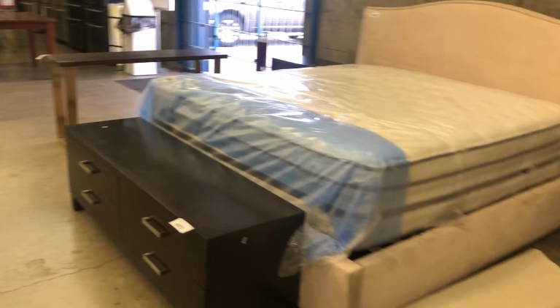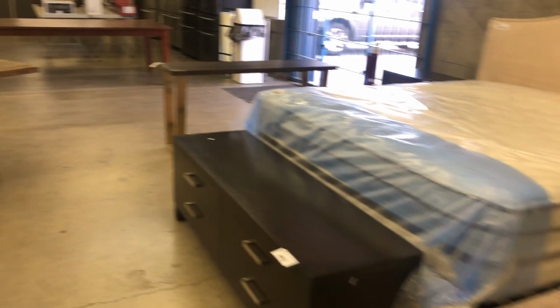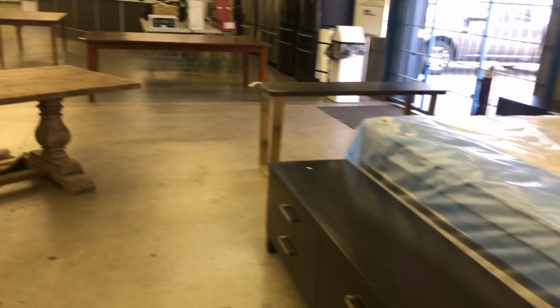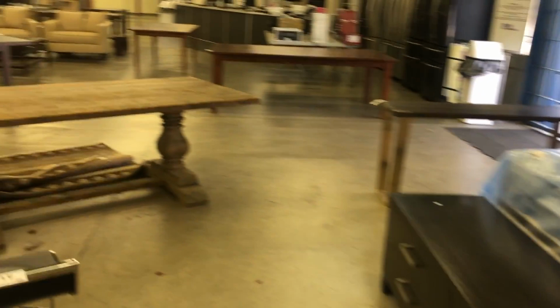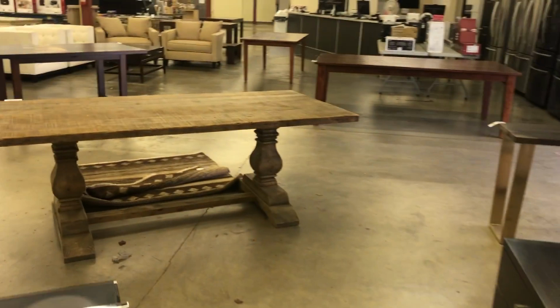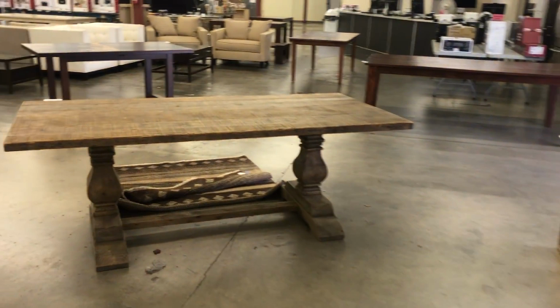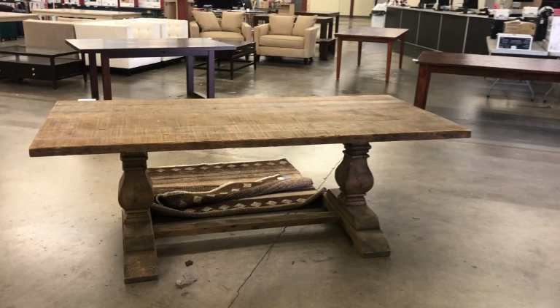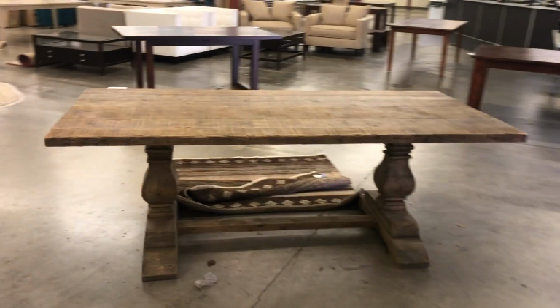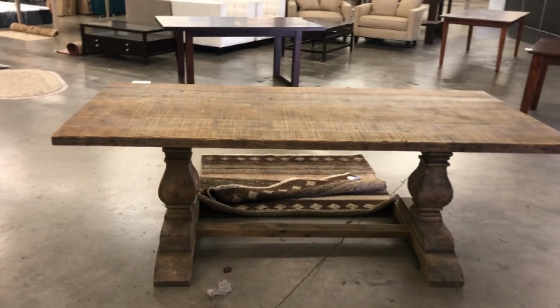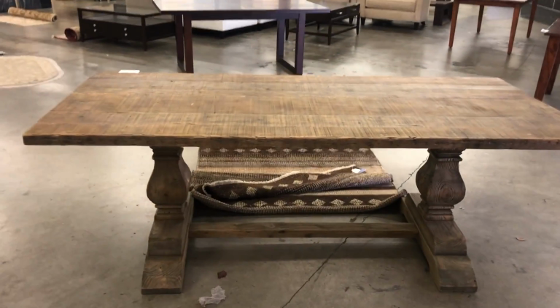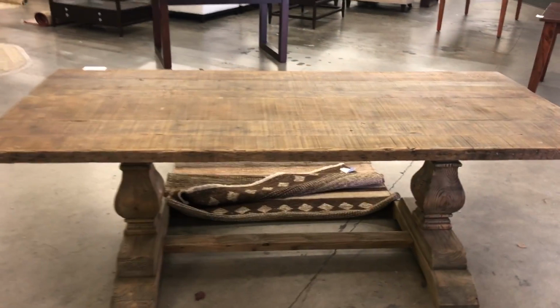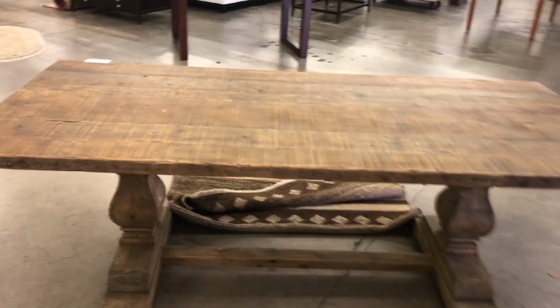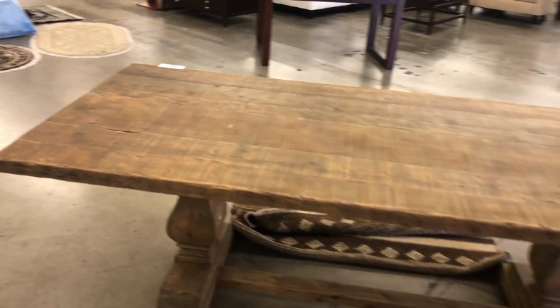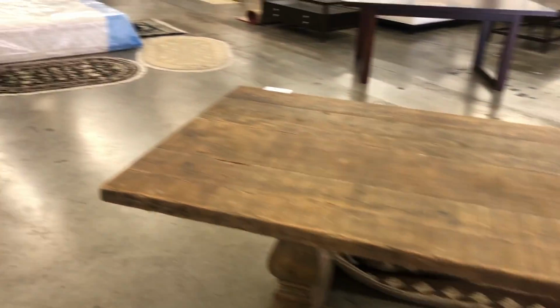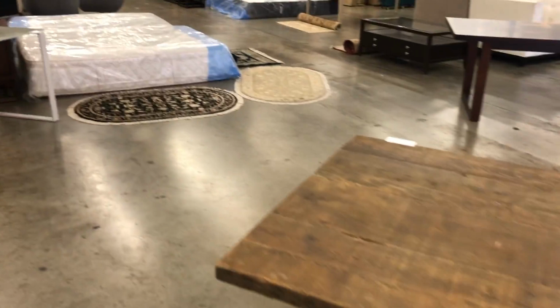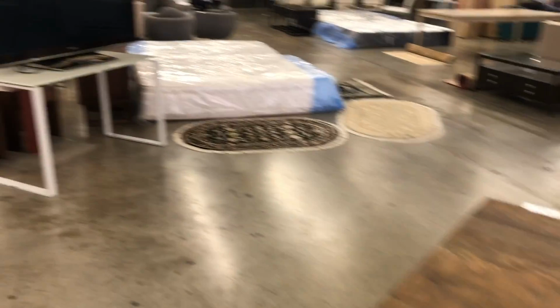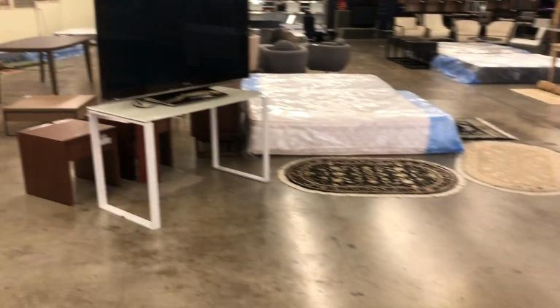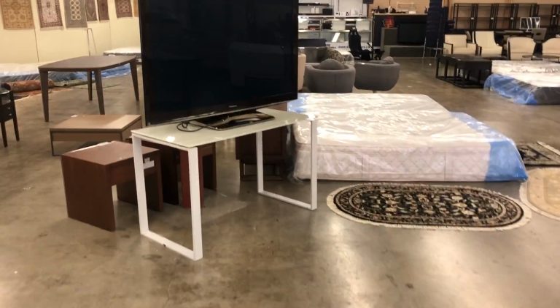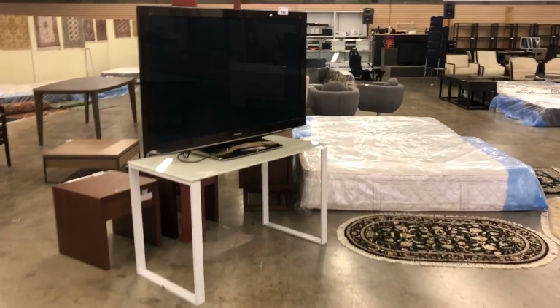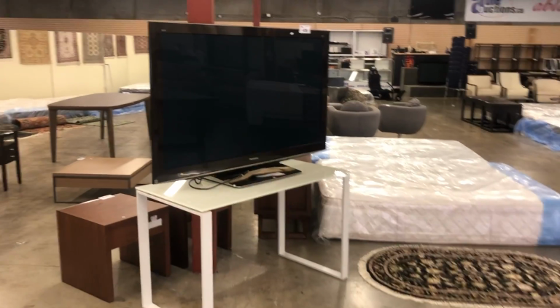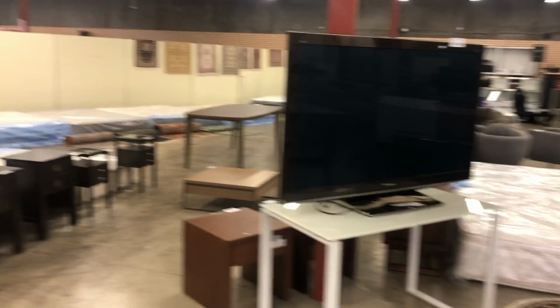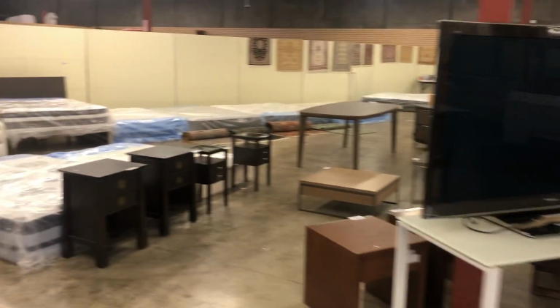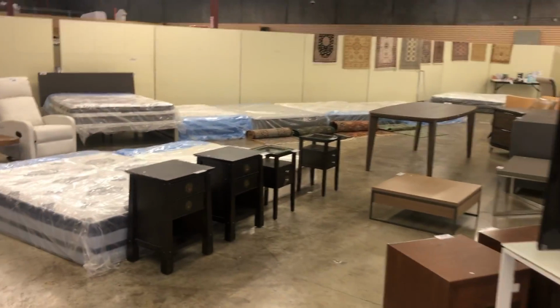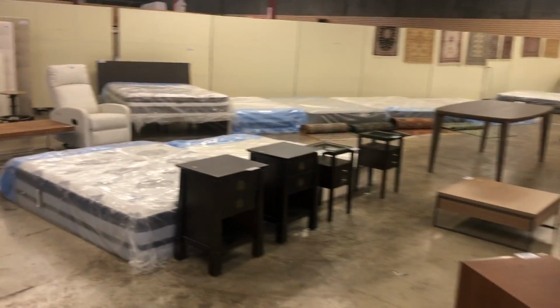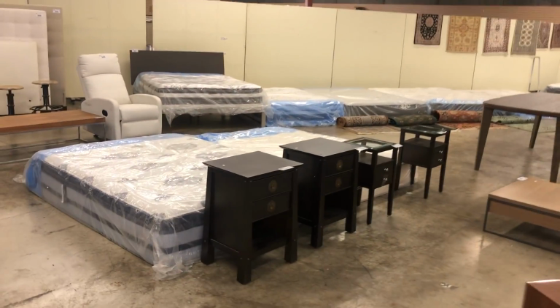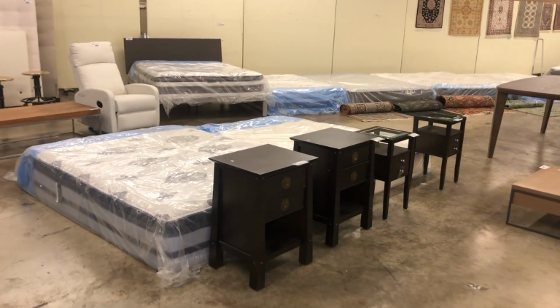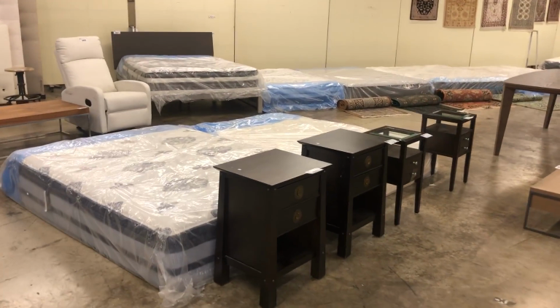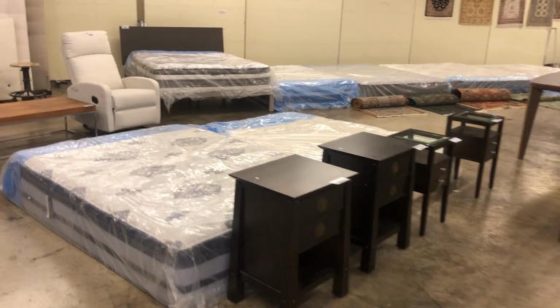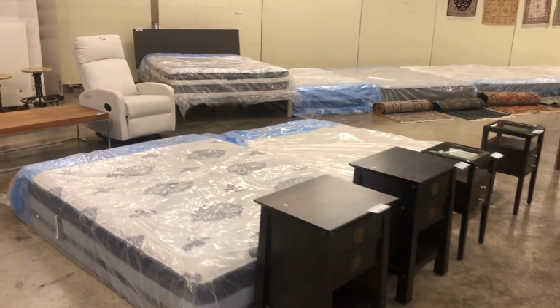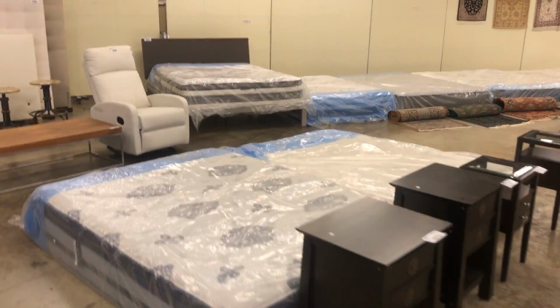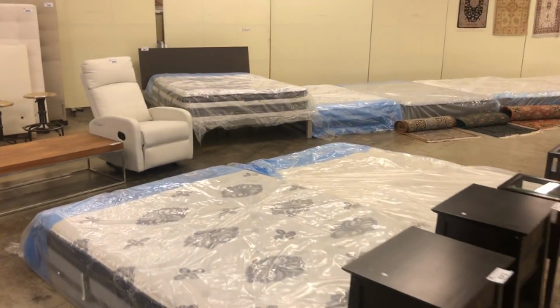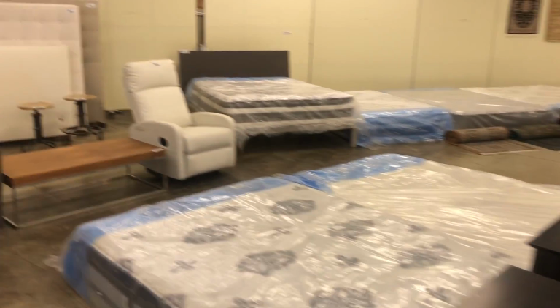This auction is Saturday, August 24th at our Surrey location. A nice rustic looking table. We get rolling at 9:30 in the morning, previews the day before from noon to 6 of course.